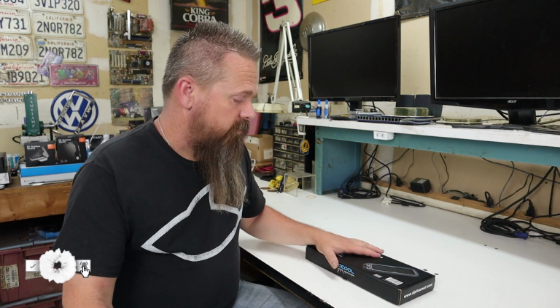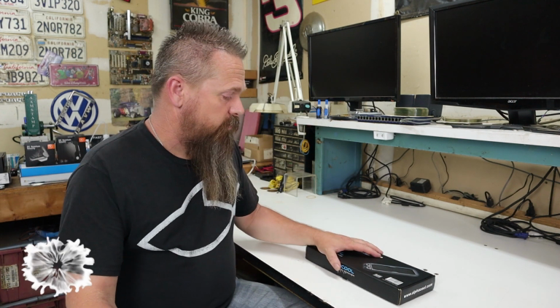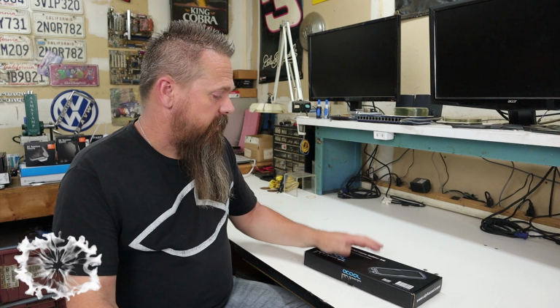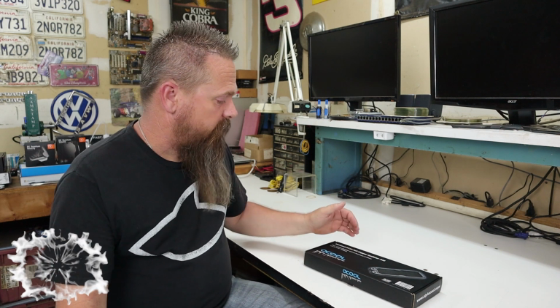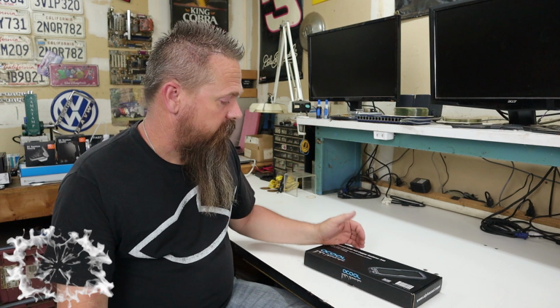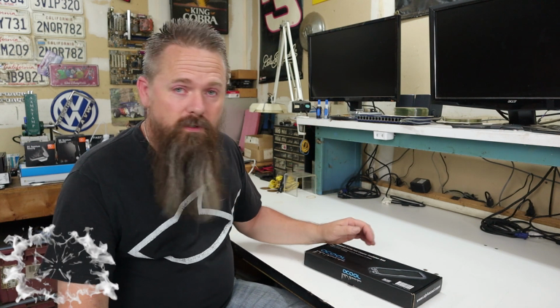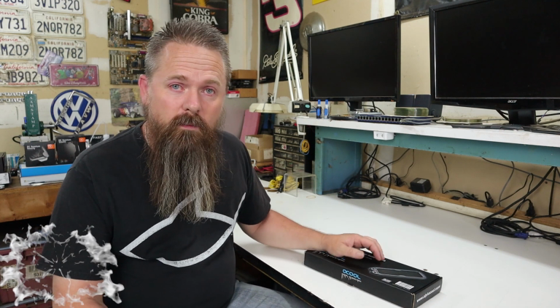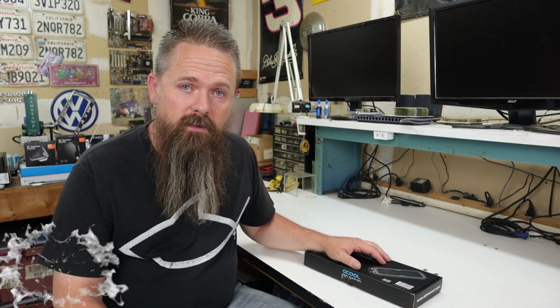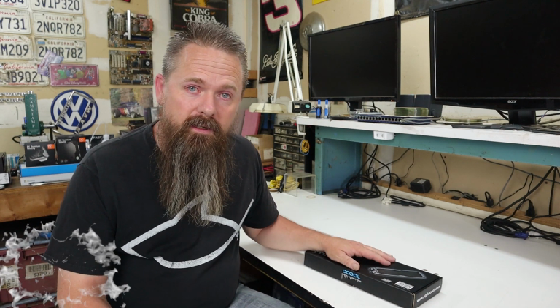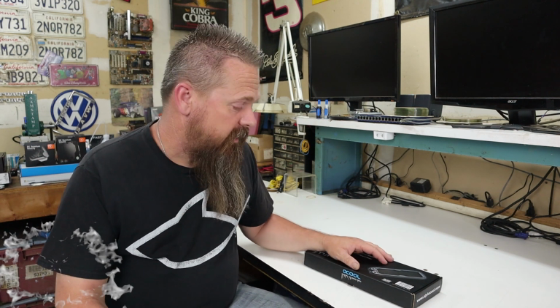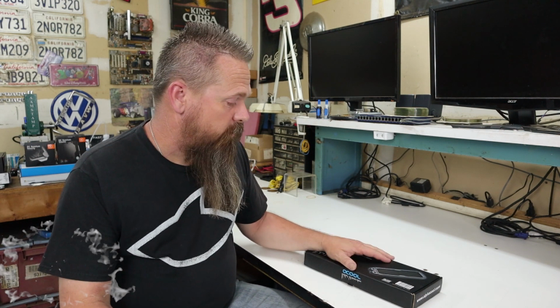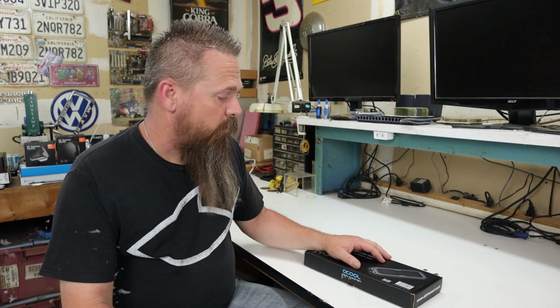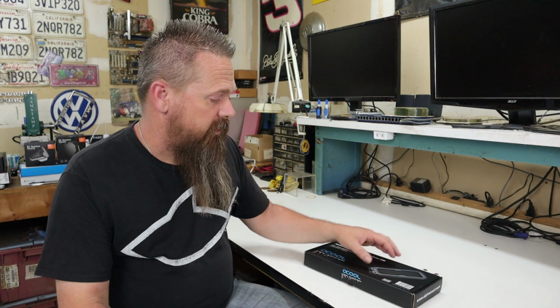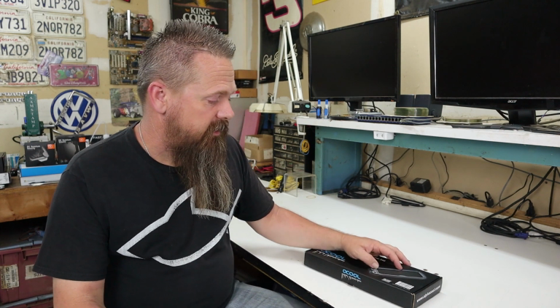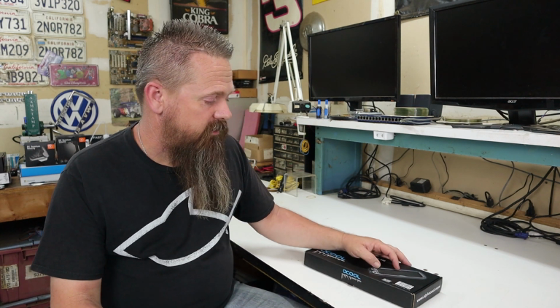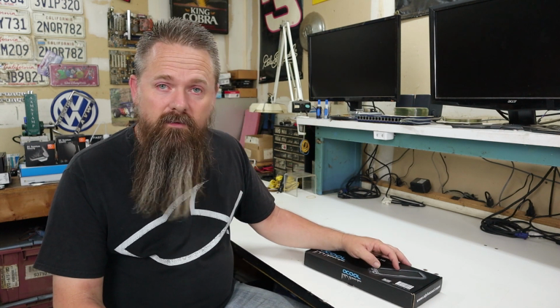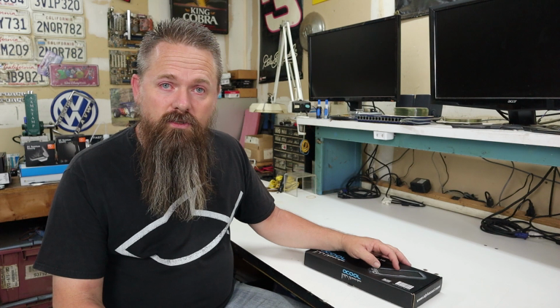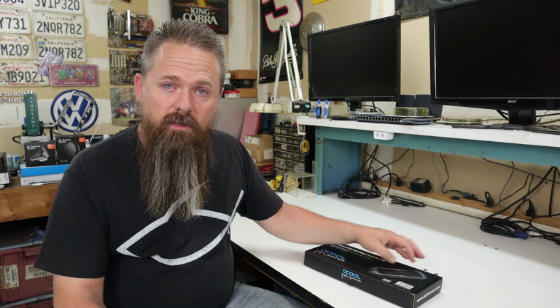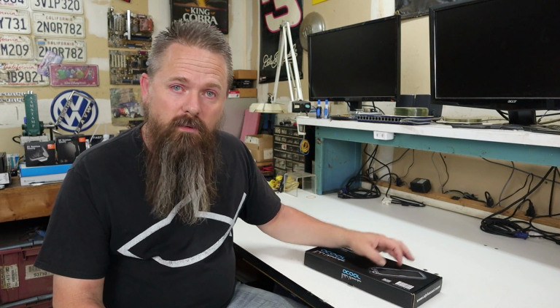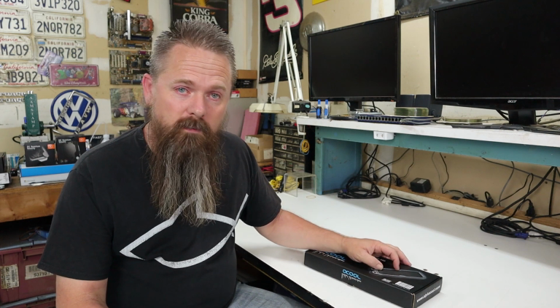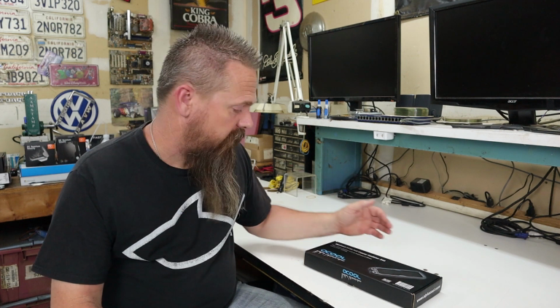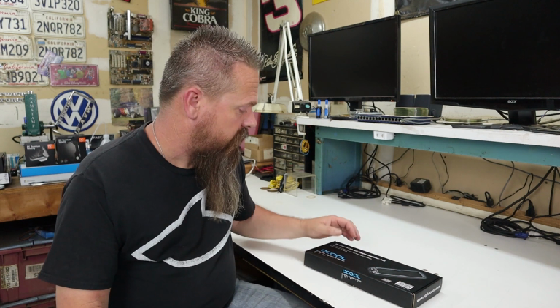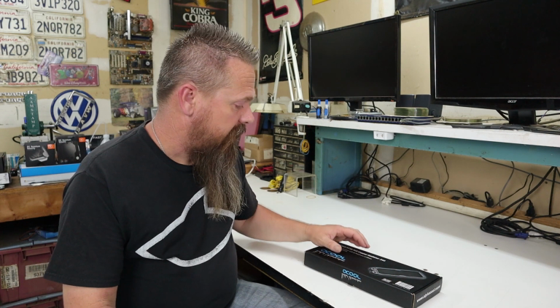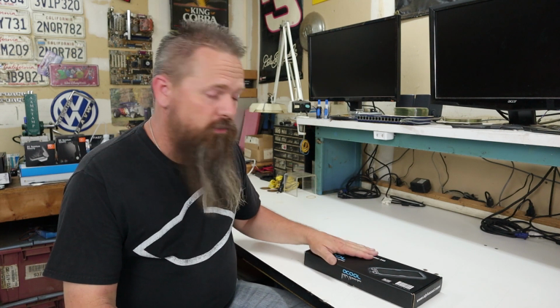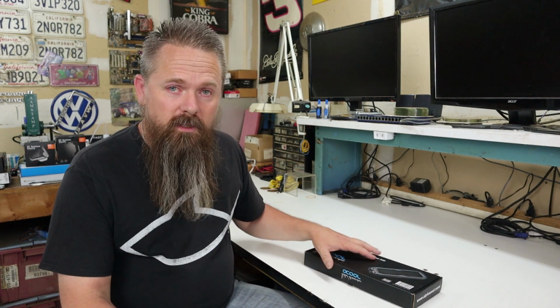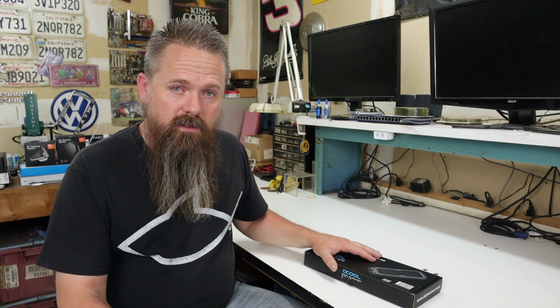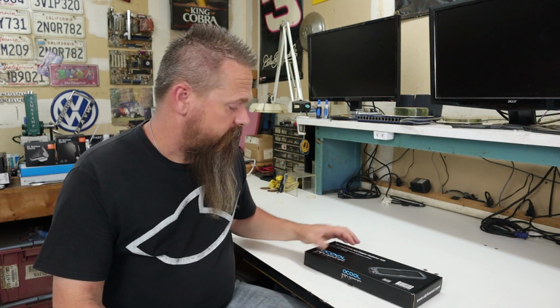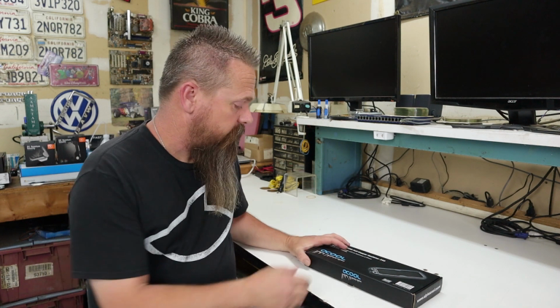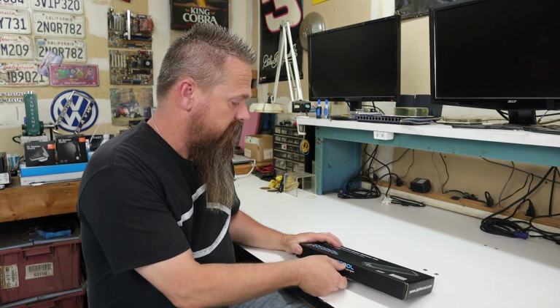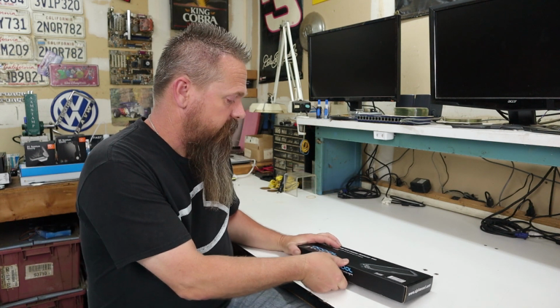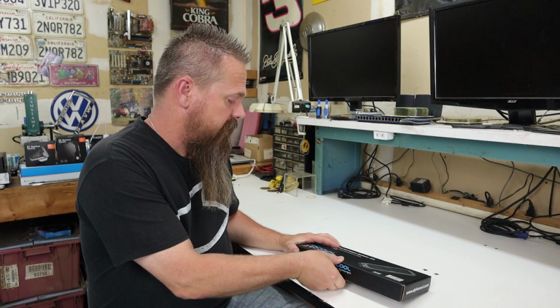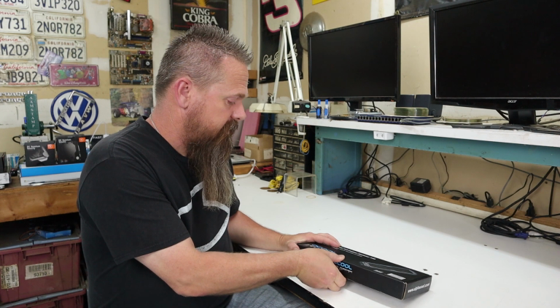So this one right here is a 240mm radiator. 240 indicates that it fits 120mm fans and it's 30mm thick. So let's take a look at what we got inside.